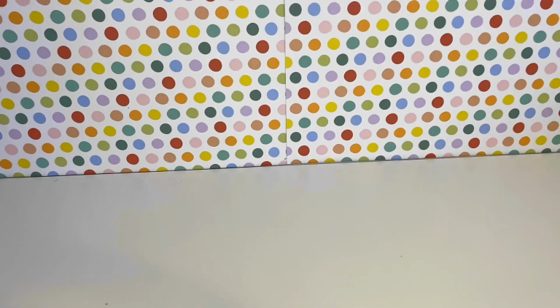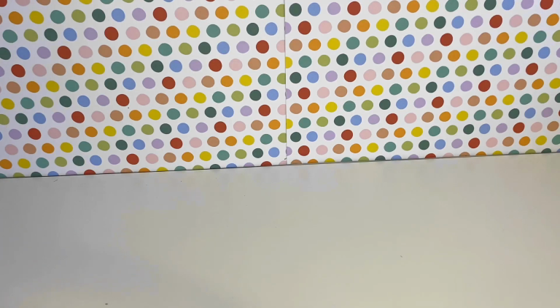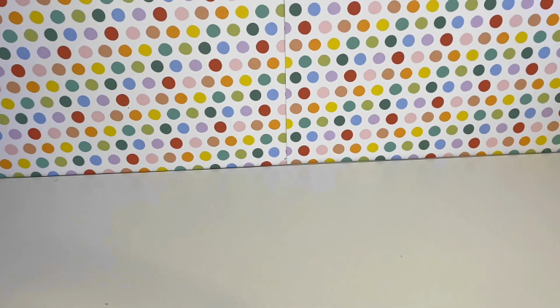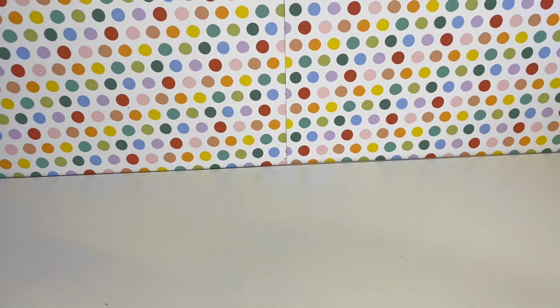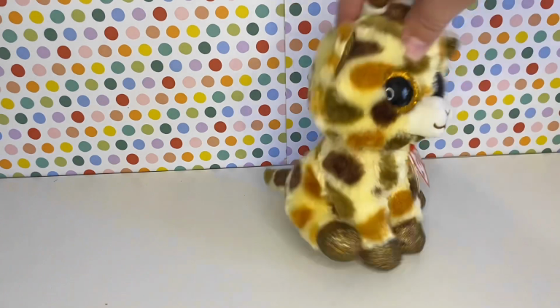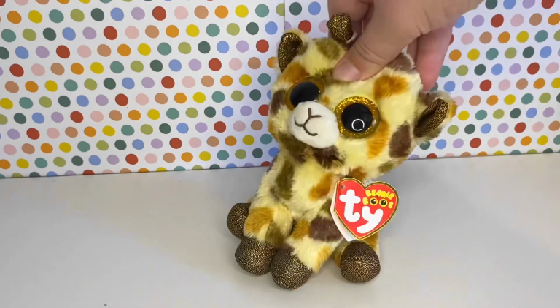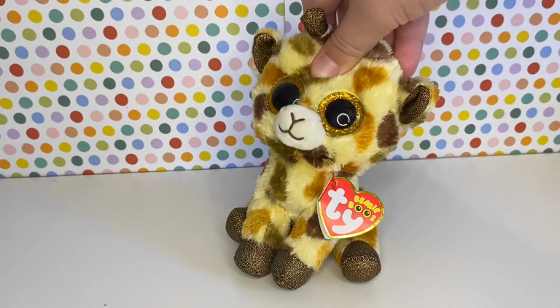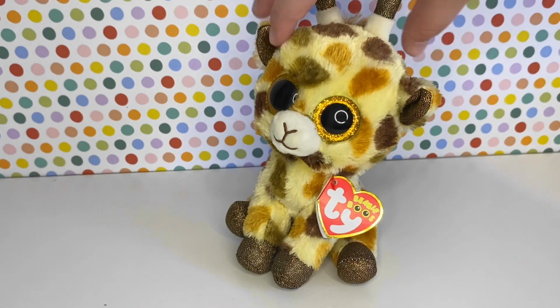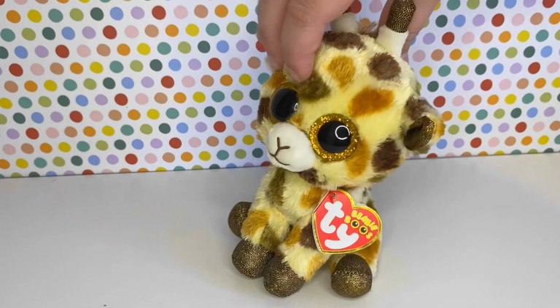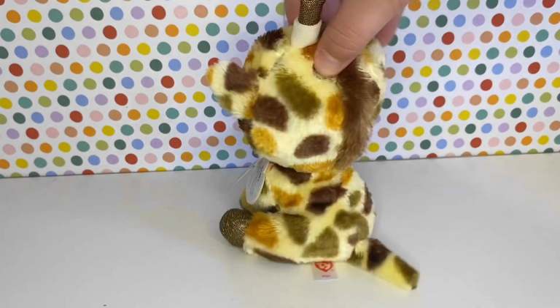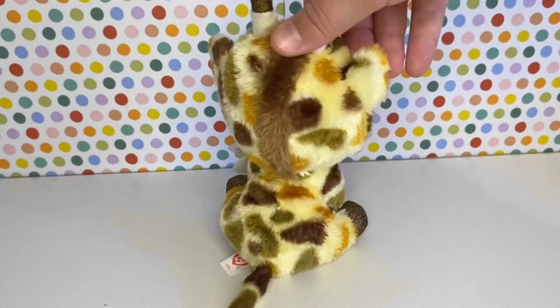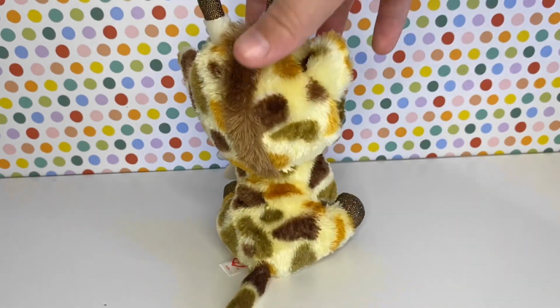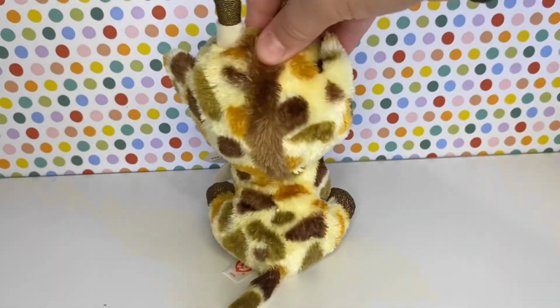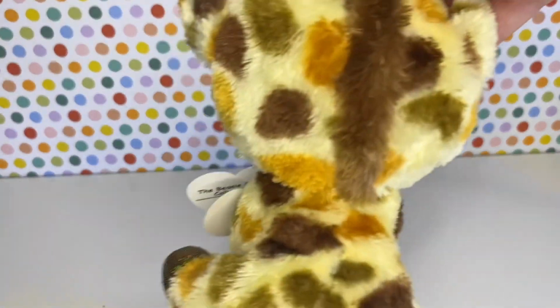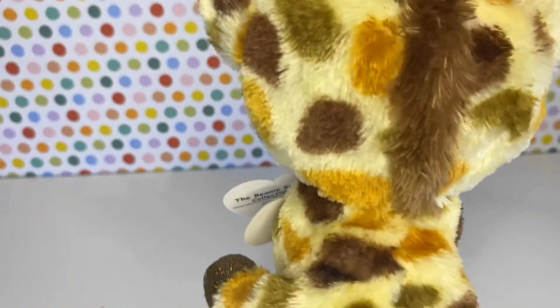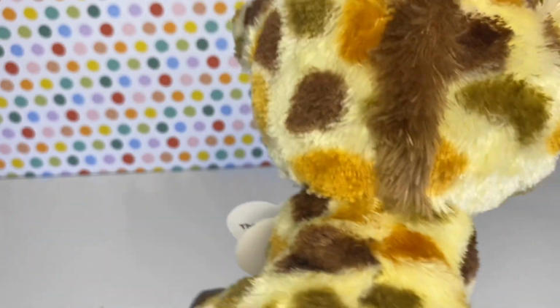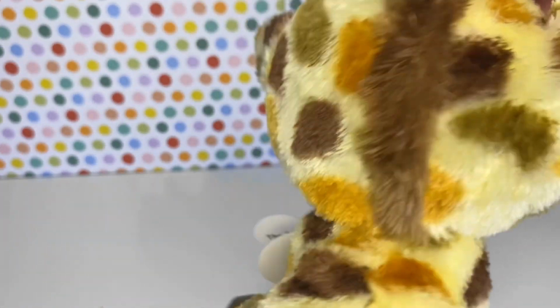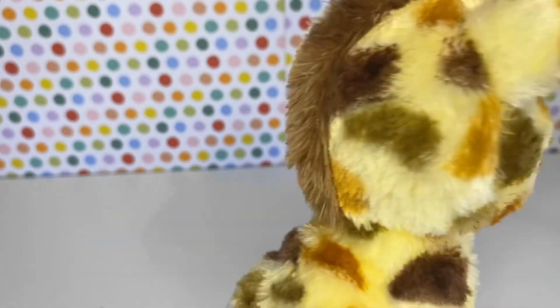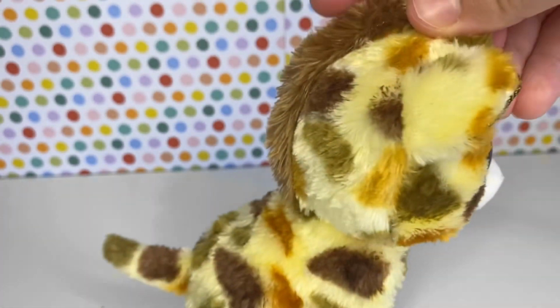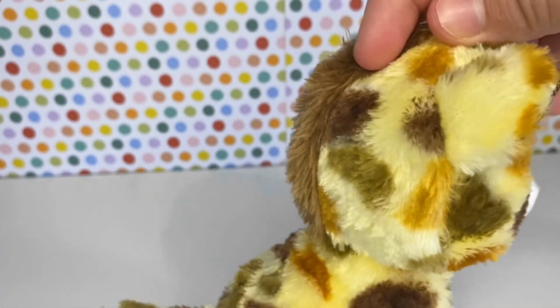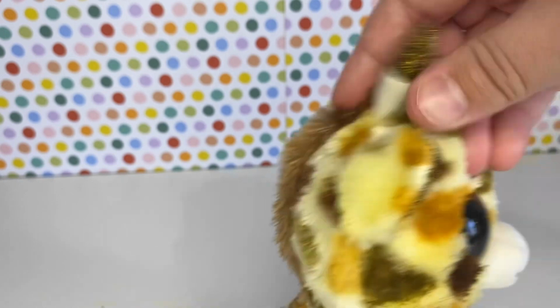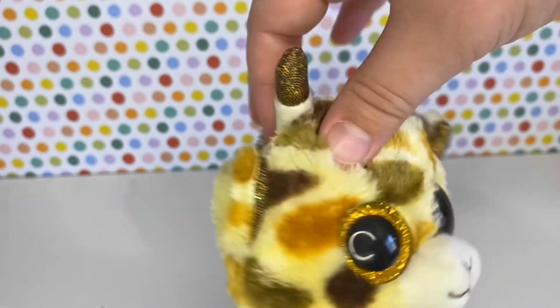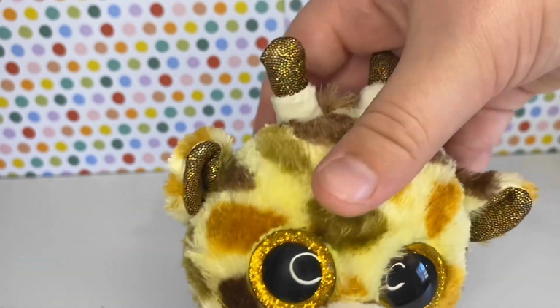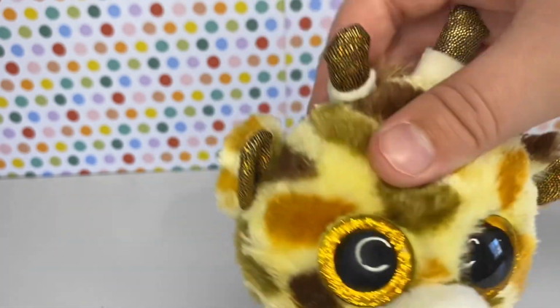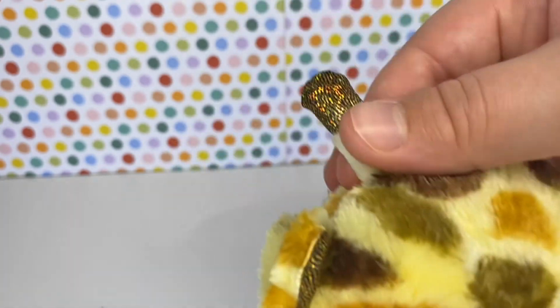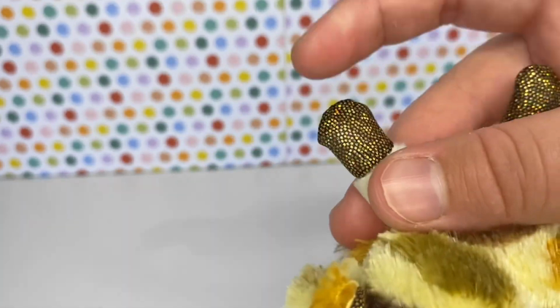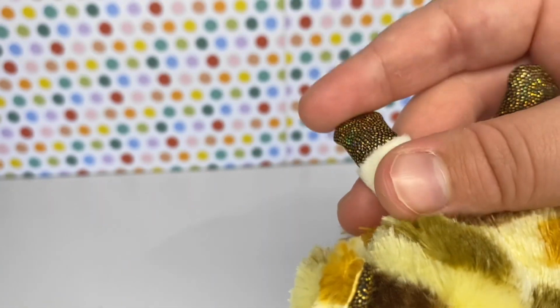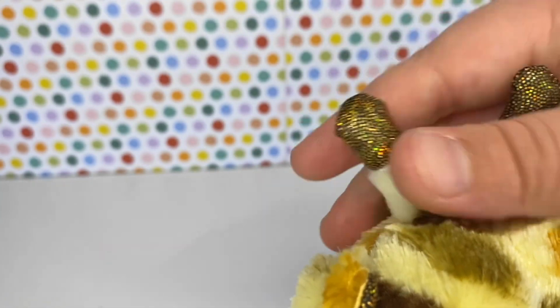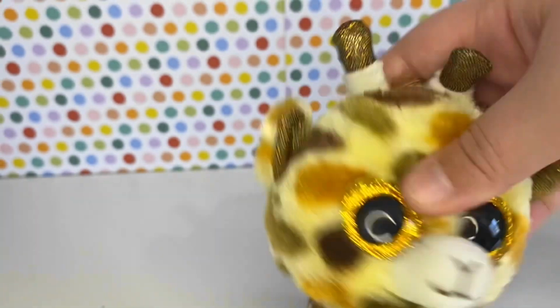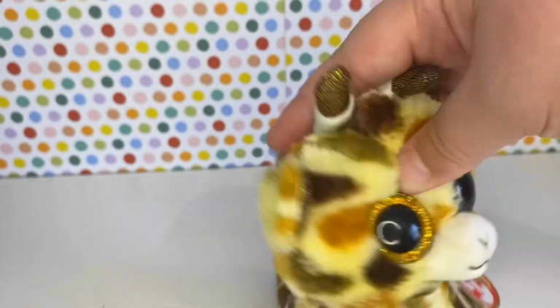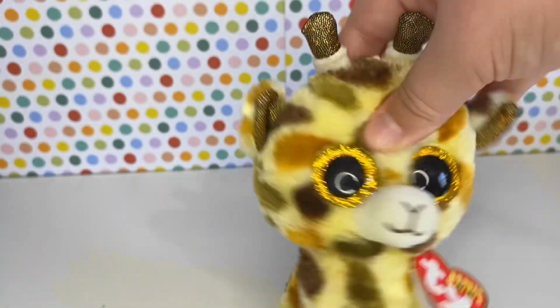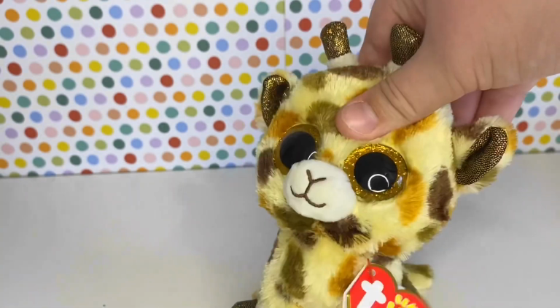At number seven, we have Stilts. Stilts' colouring is just phenomenal. This dark orange with the brown just works really well, and Ty didn't use hard sparkly fabric, so that's amazing.